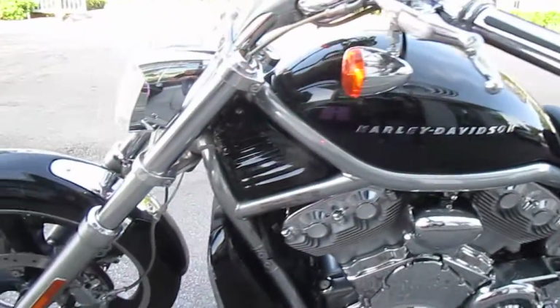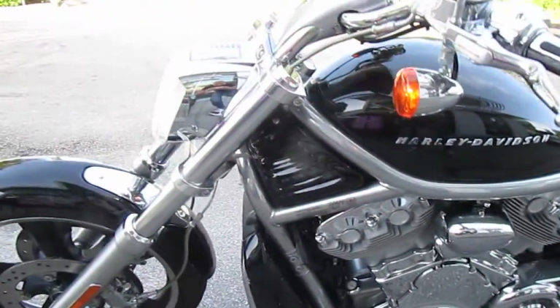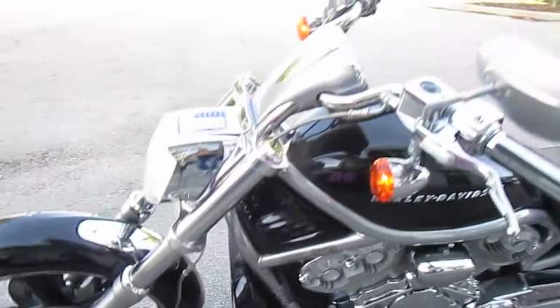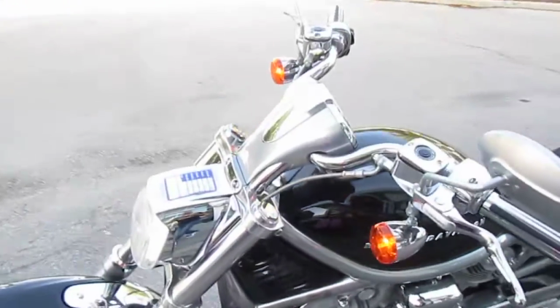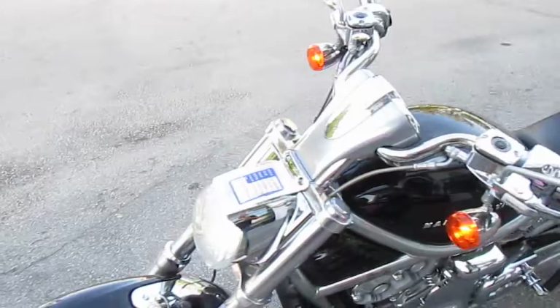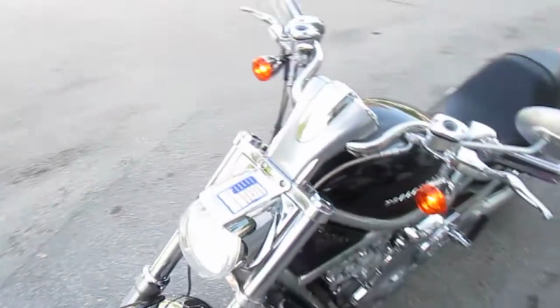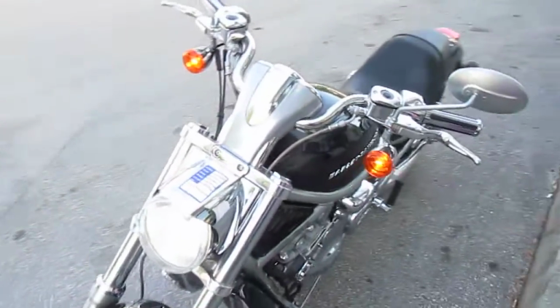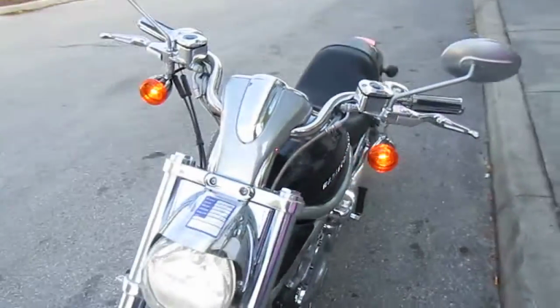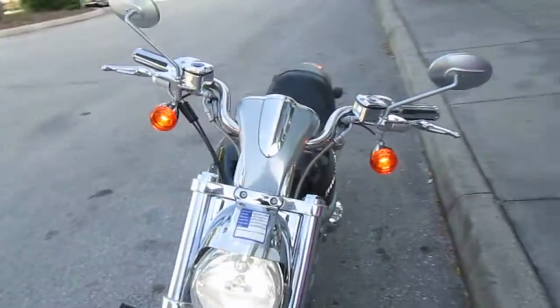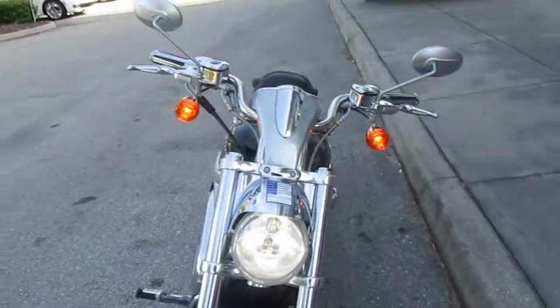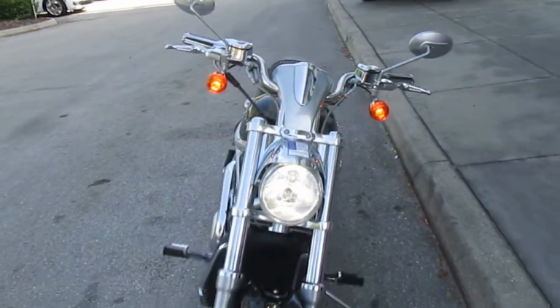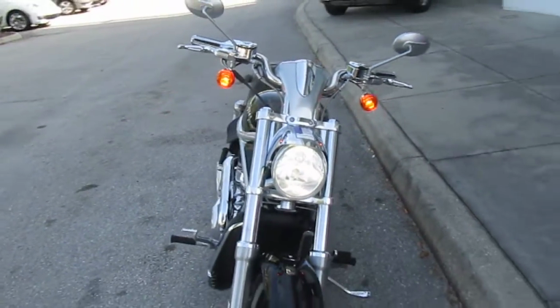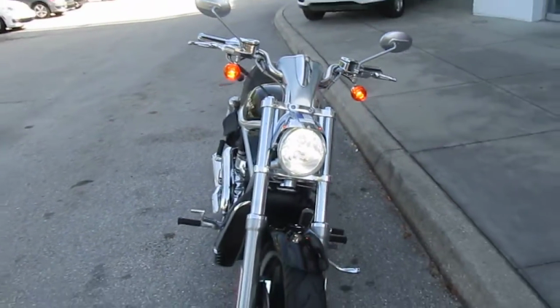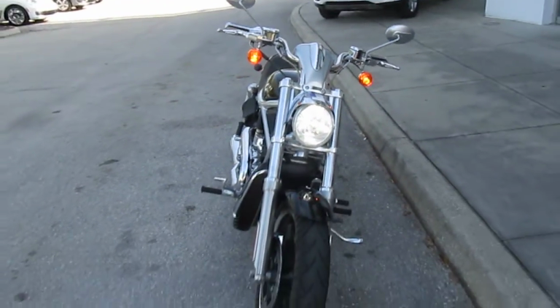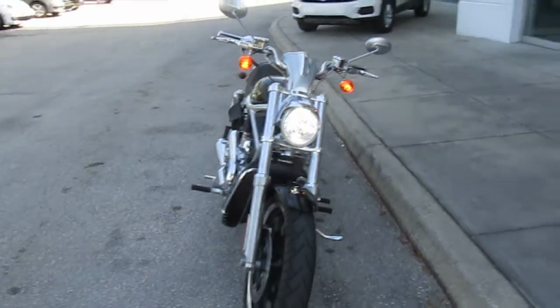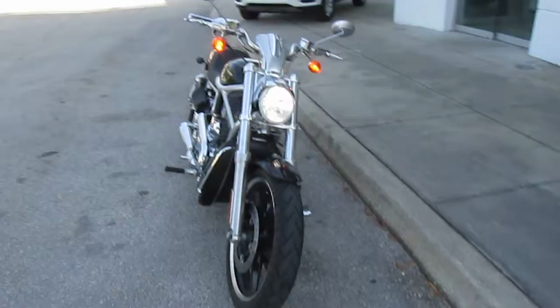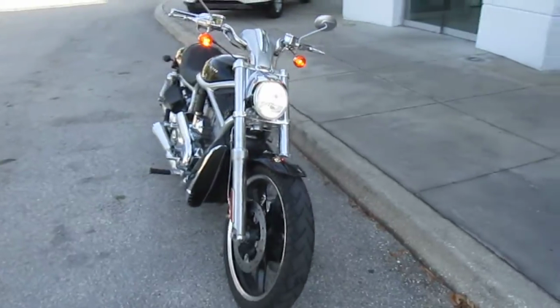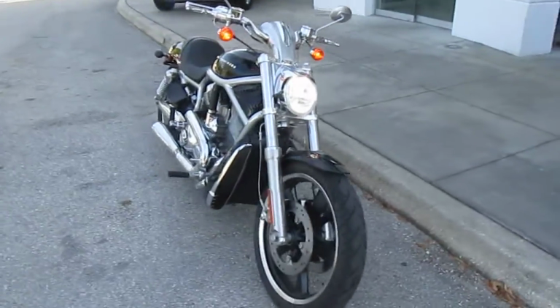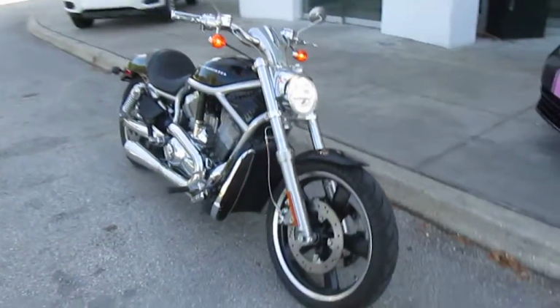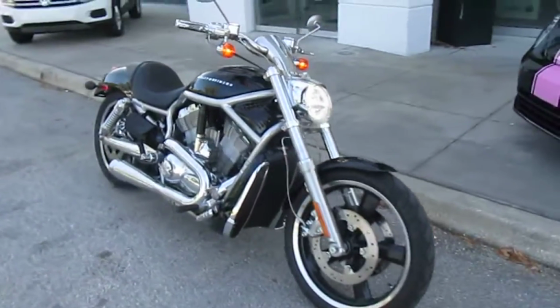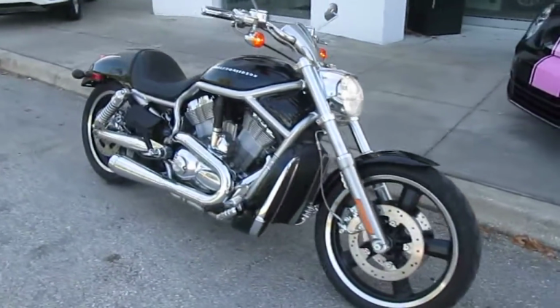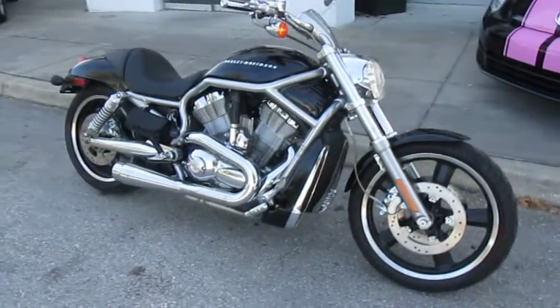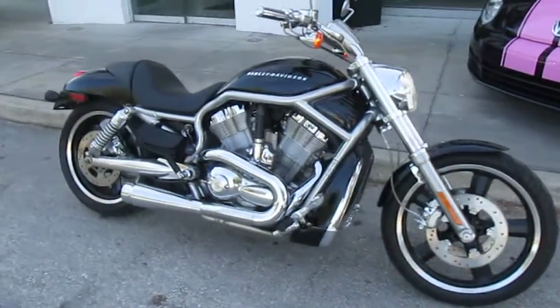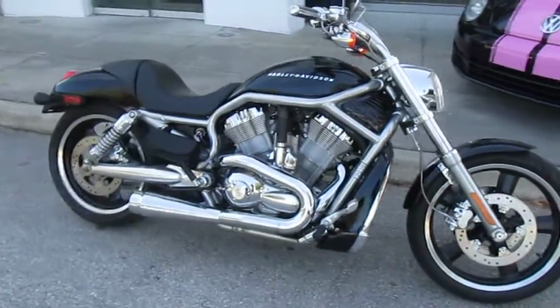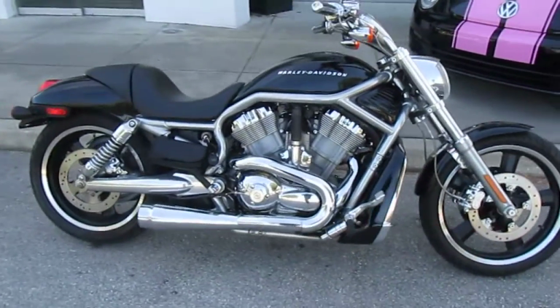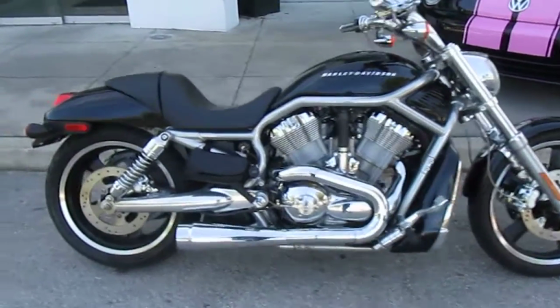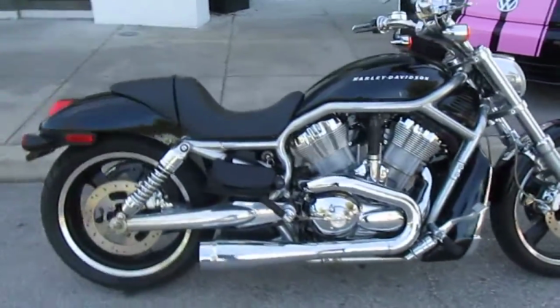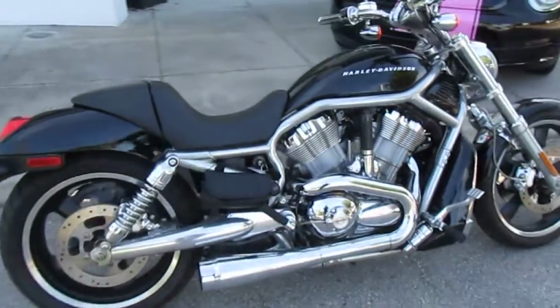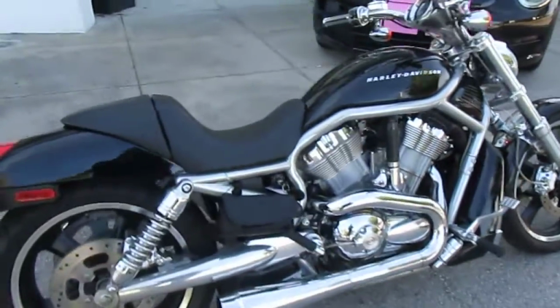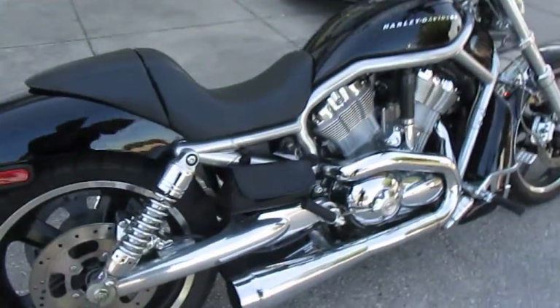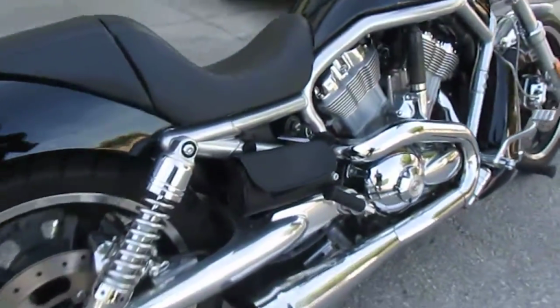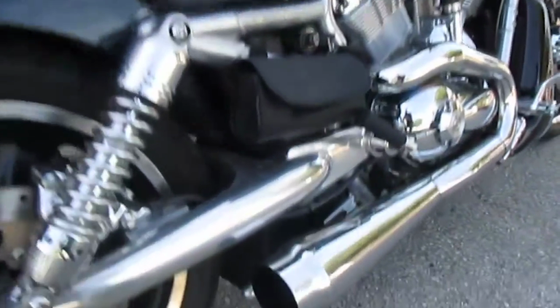Again, really clean bike. Give me a call if you're interested. David Navarro, 239-333-8778. That's 239-333-8778.